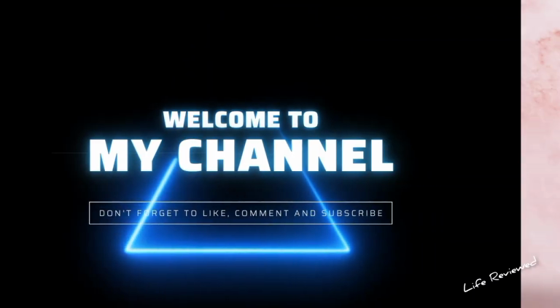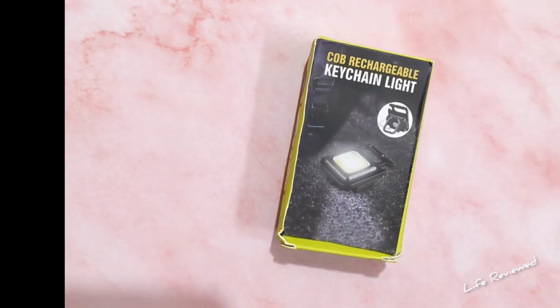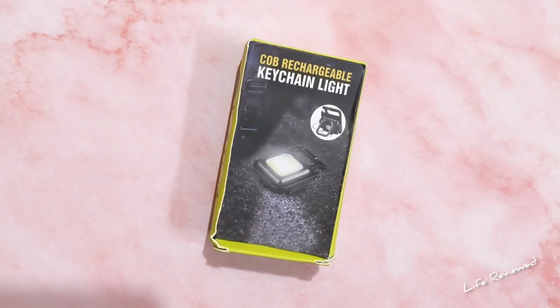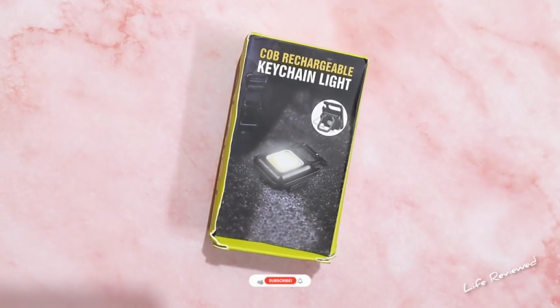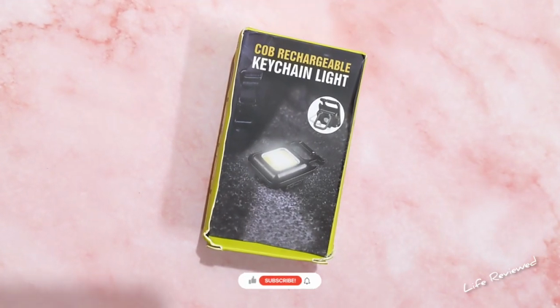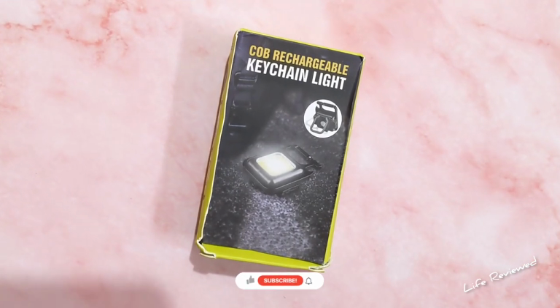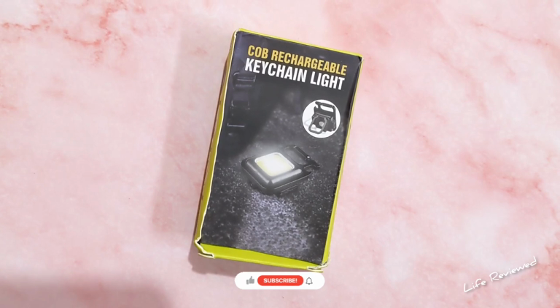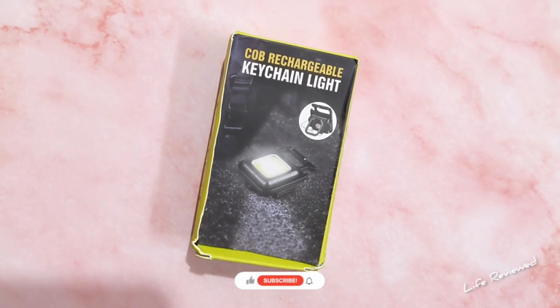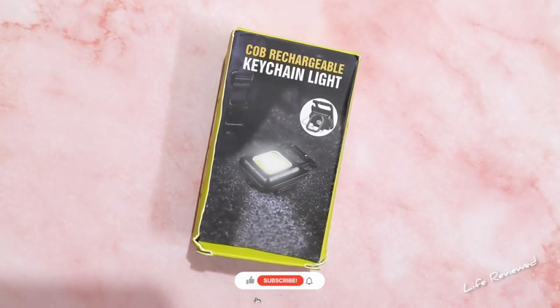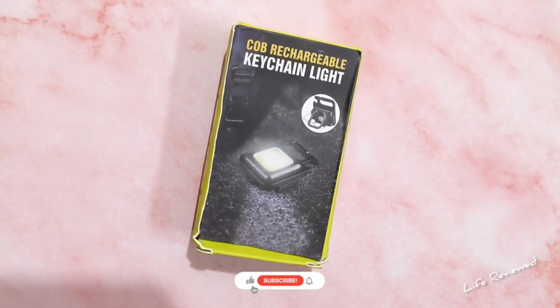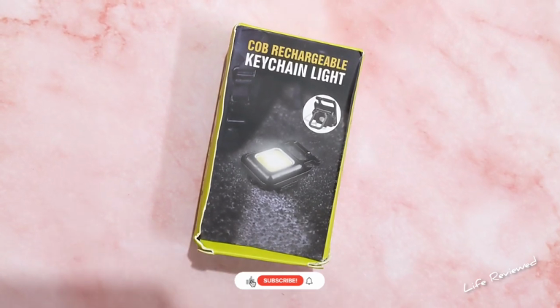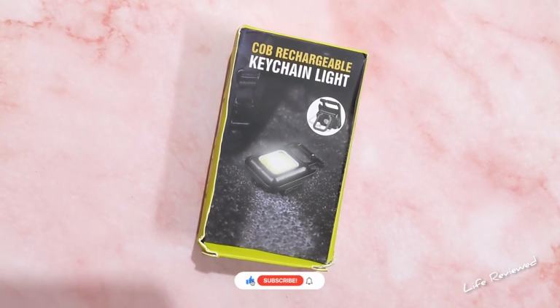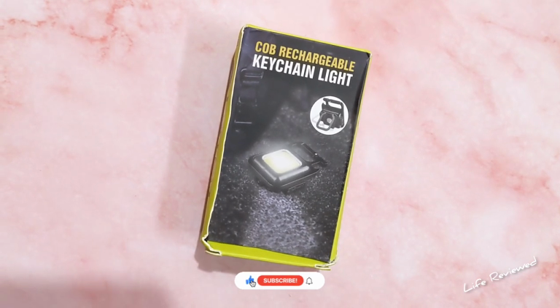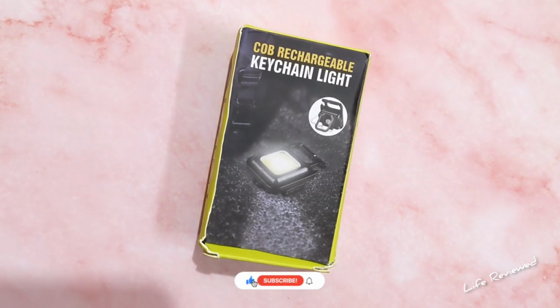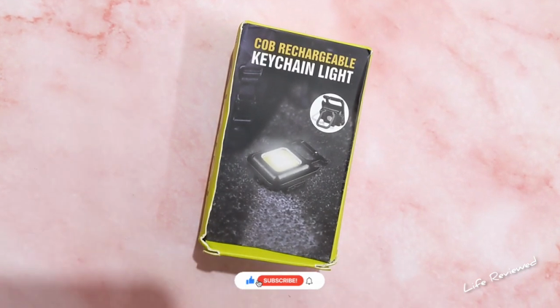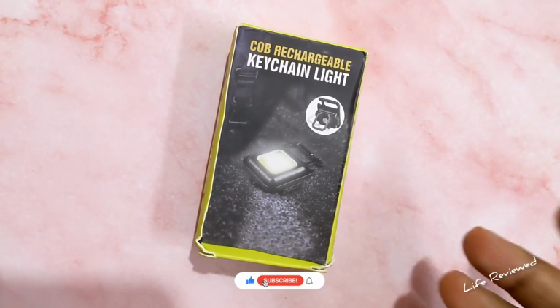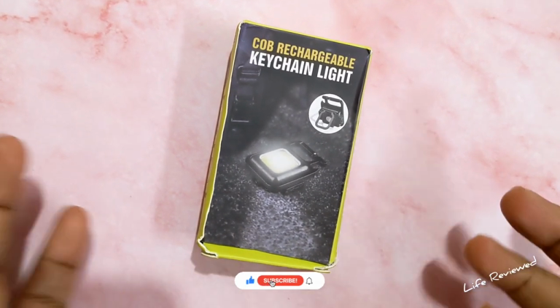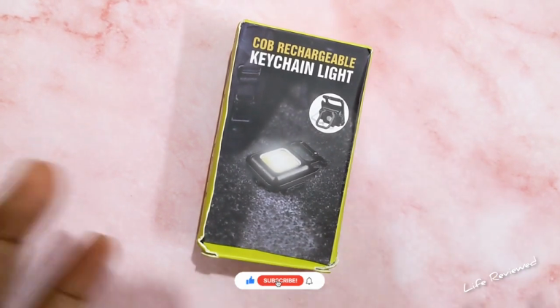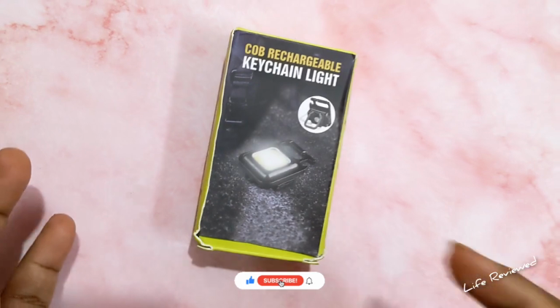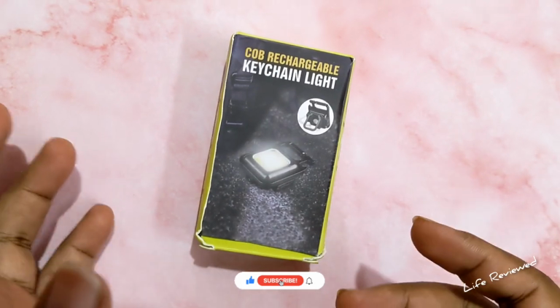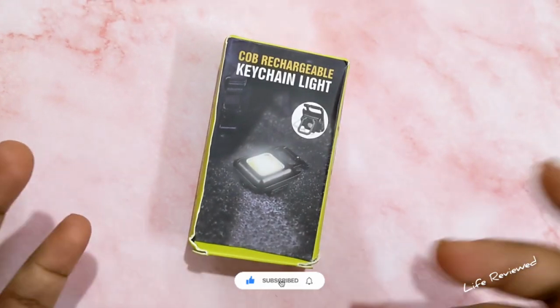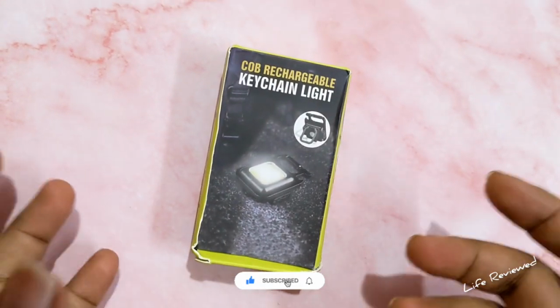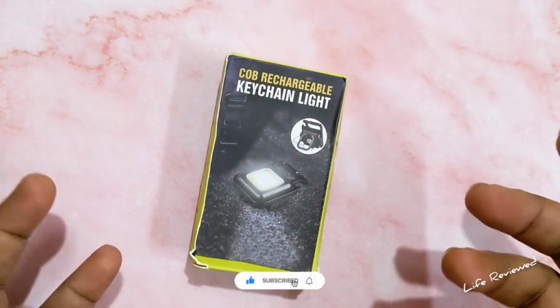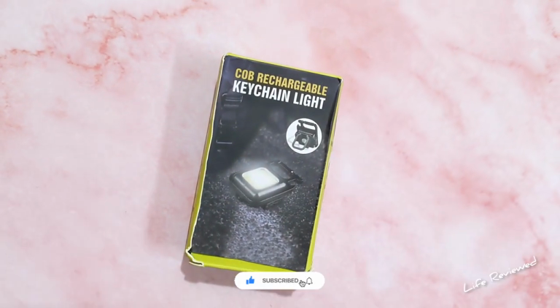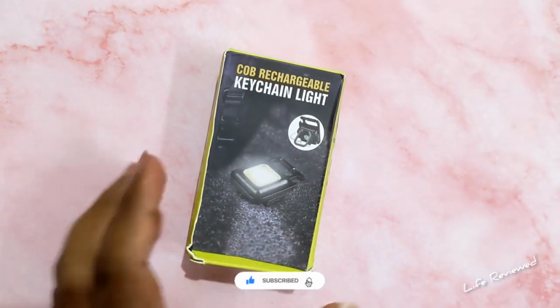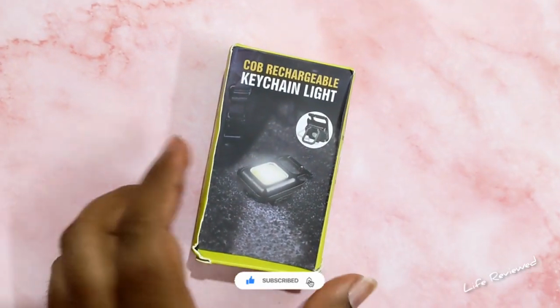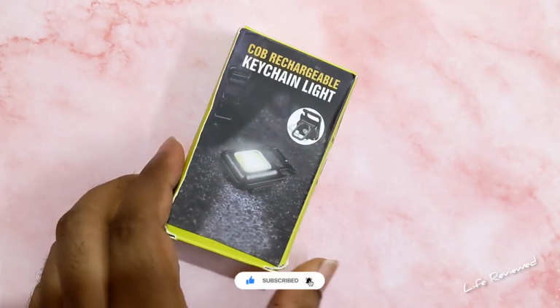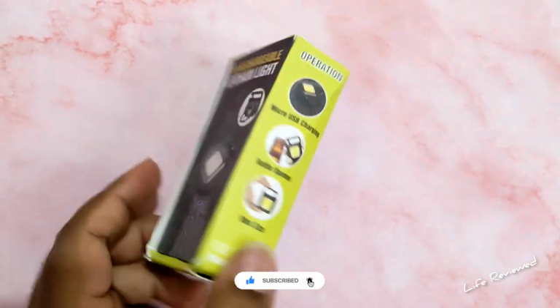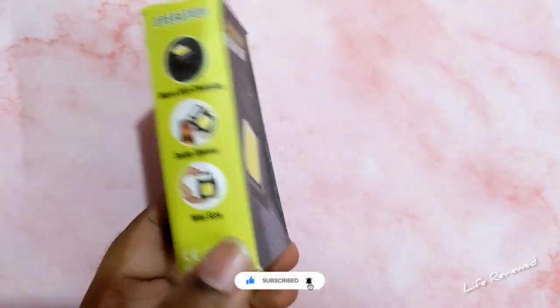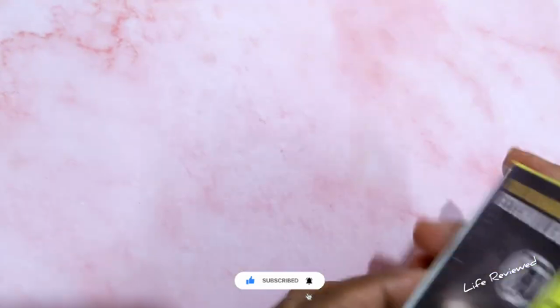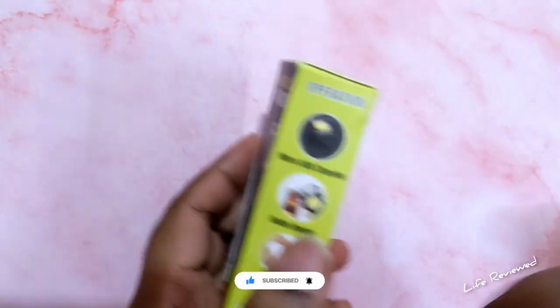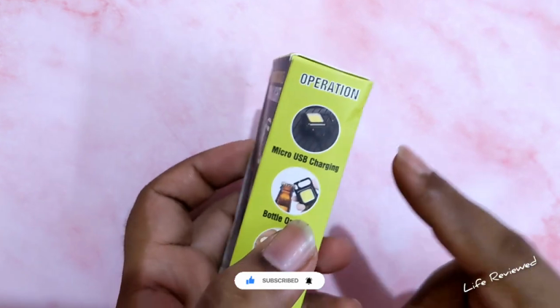Hello guys, welcome back to our channel Life Review. My name is Devon. Today we will be doing an unboxing and review of a very interesting item. This looks small but it is very powerful — this is the COB rechargeable kitchen light. Let me tell you a little bit about this product before we do the unboxing.